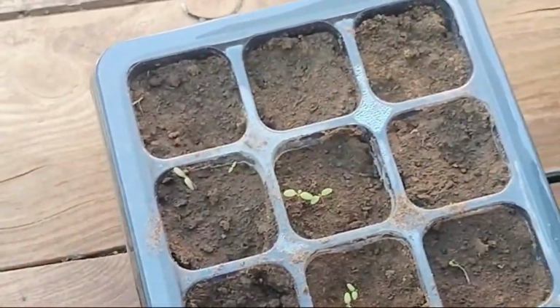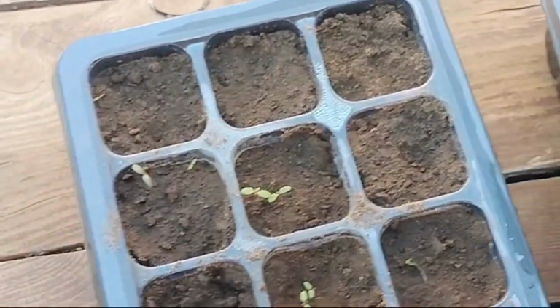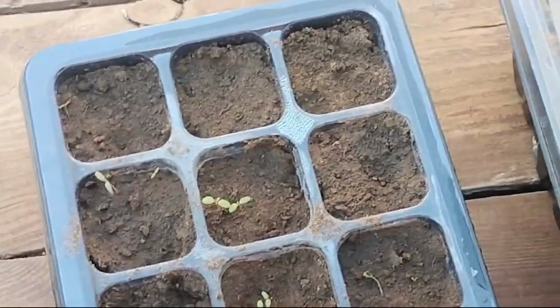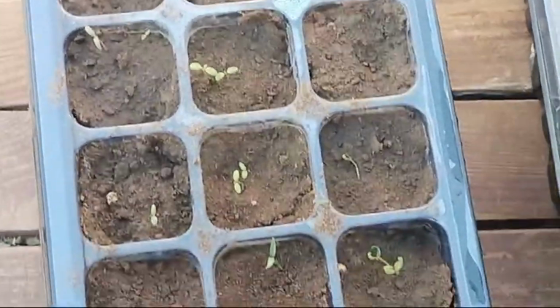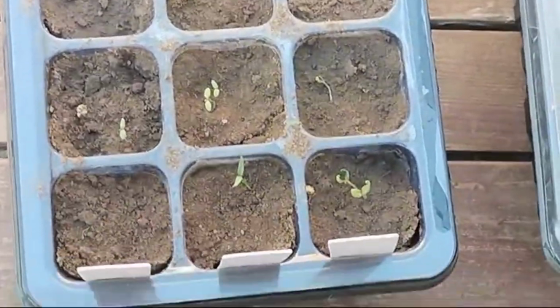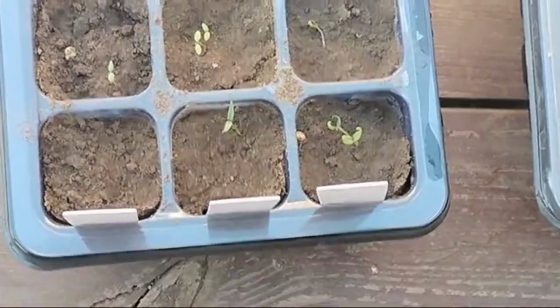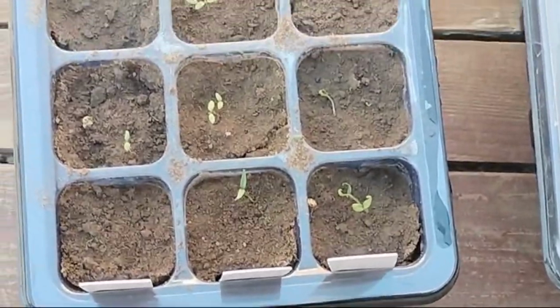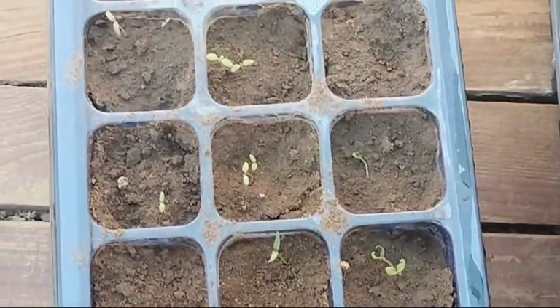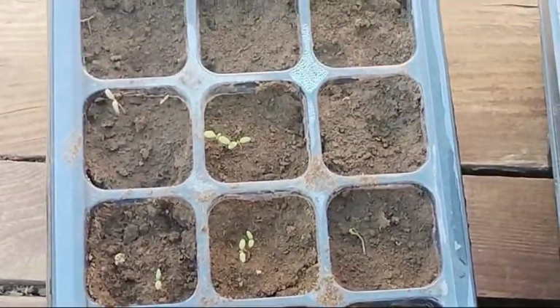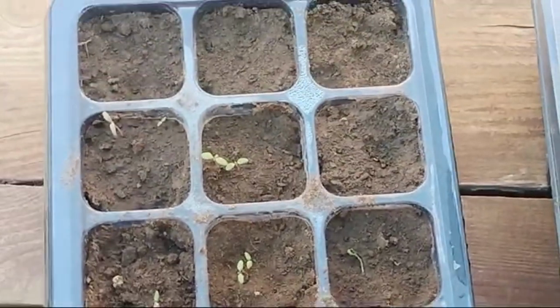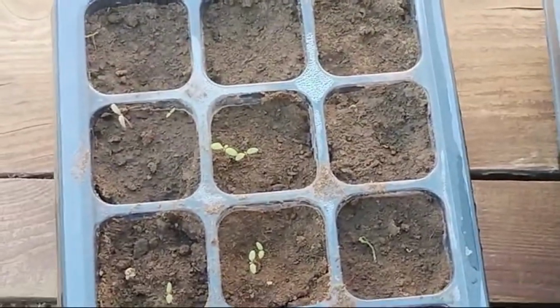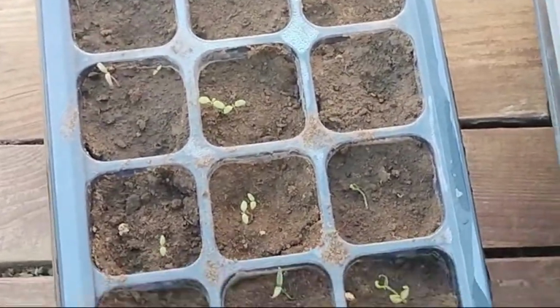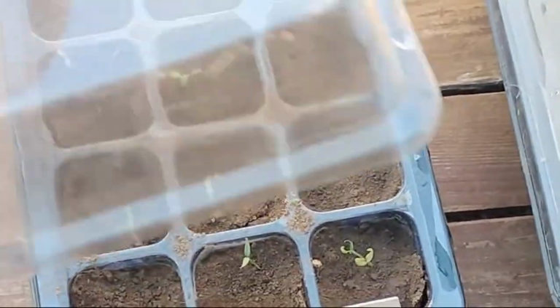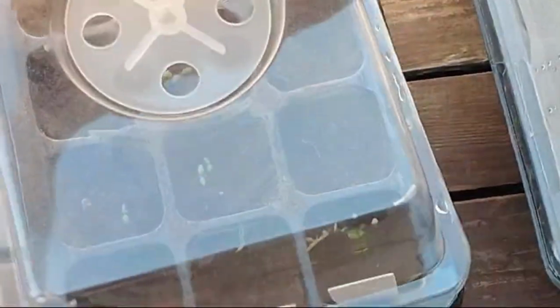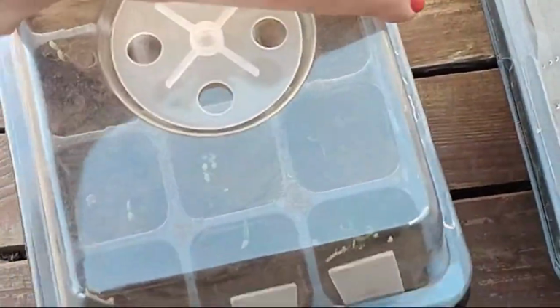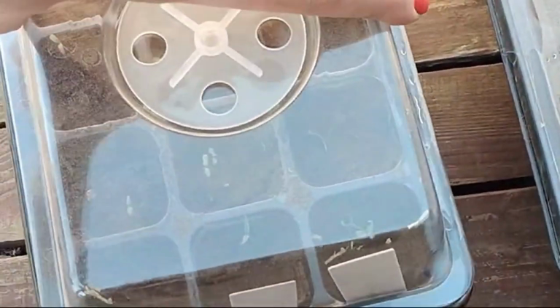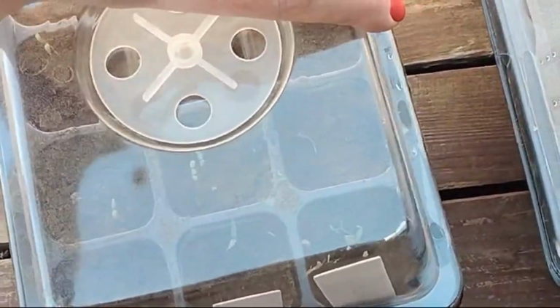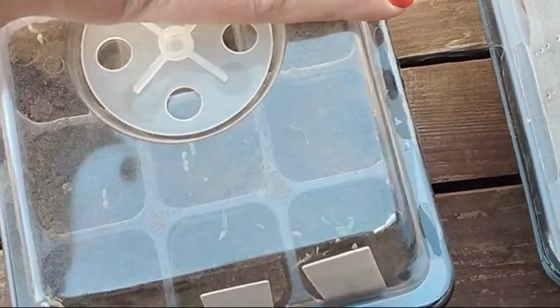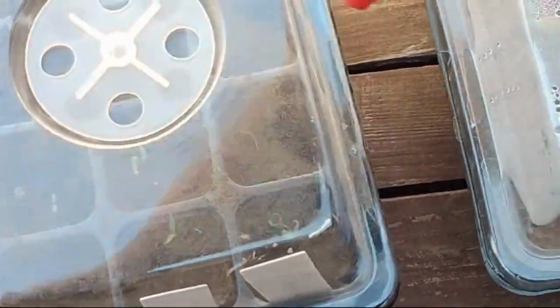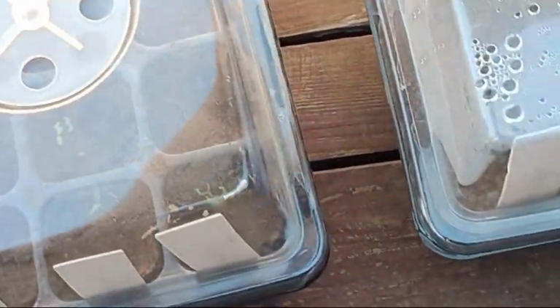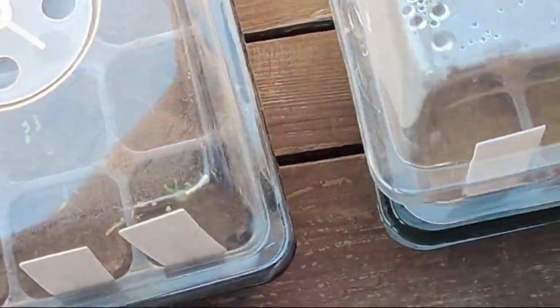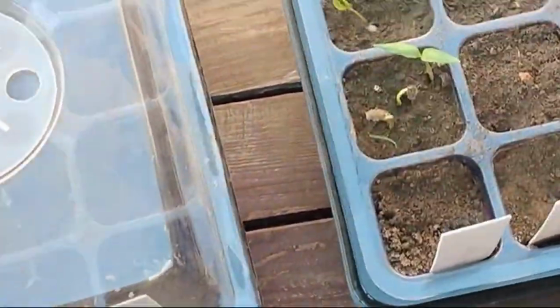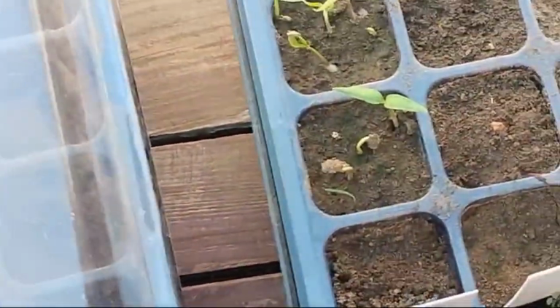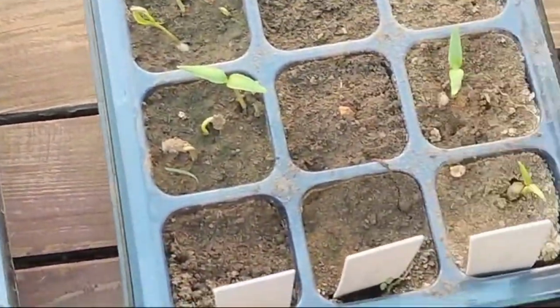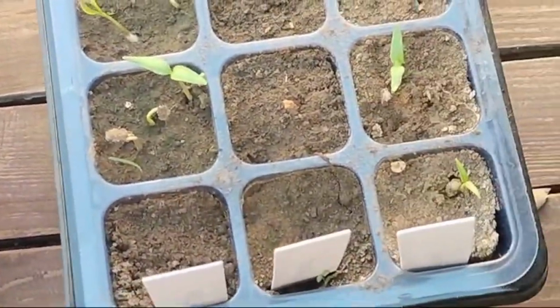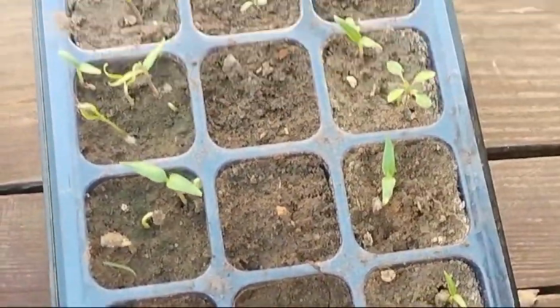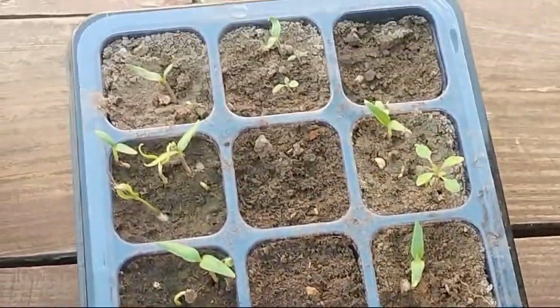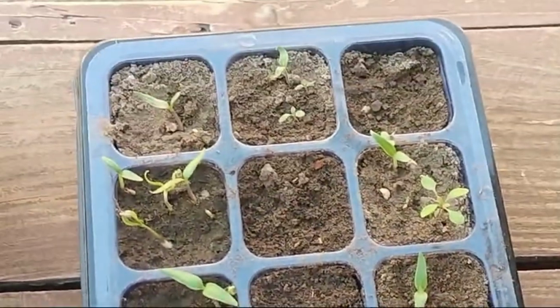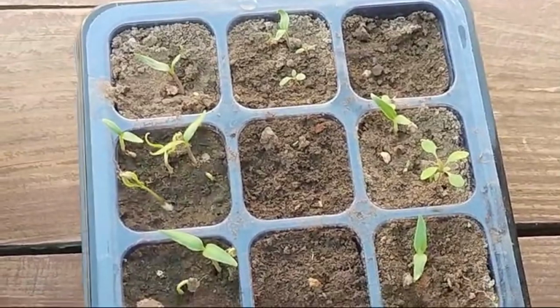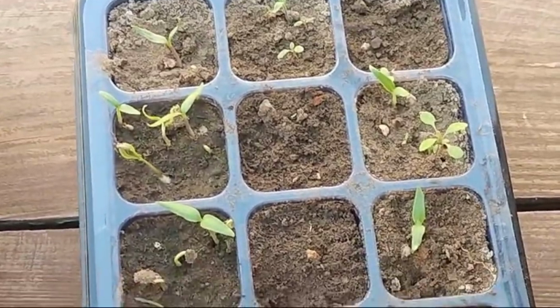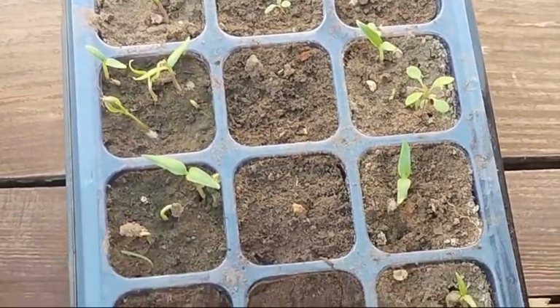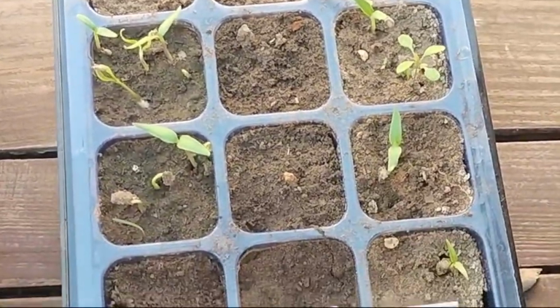We have our little chili peppers which we seed-started. We've got Carolina Reapers, bird's eye chilies, paprika, Tabasco chilies, and pepper juice.